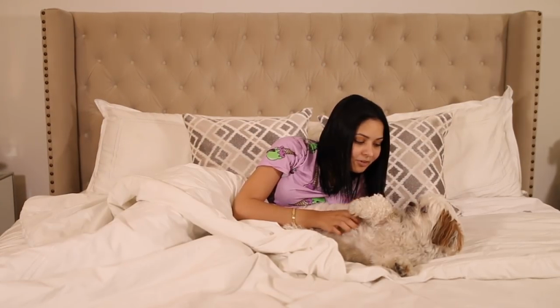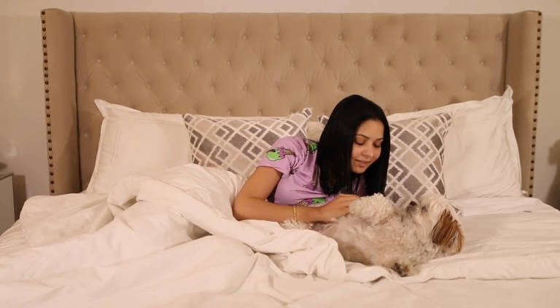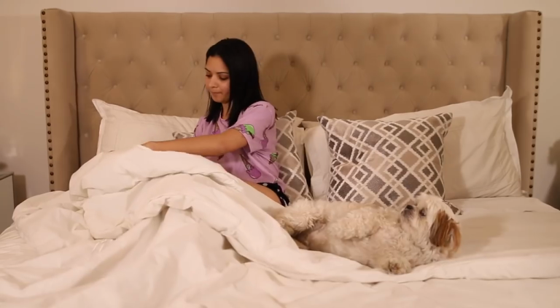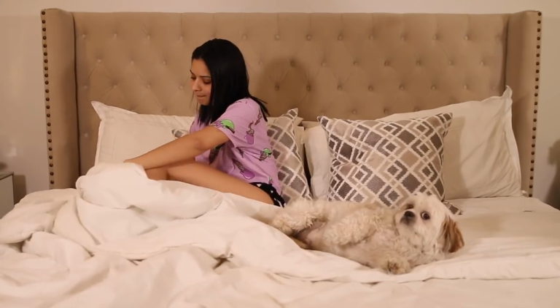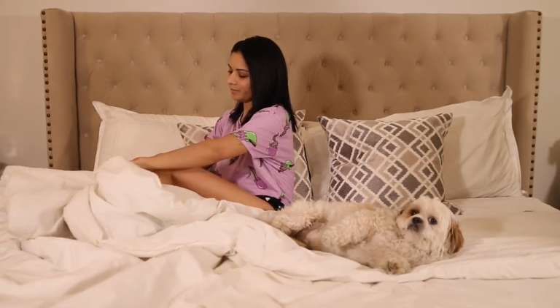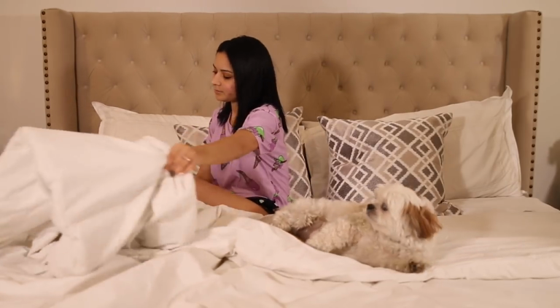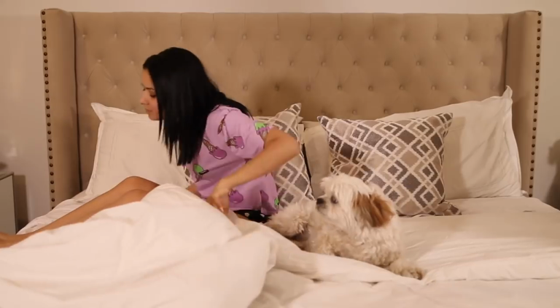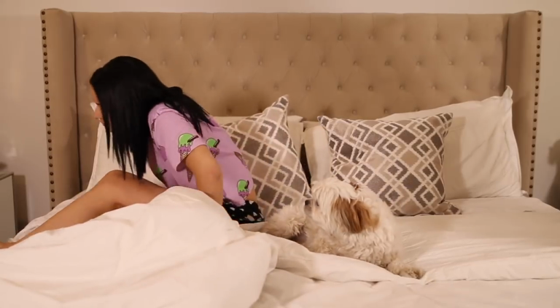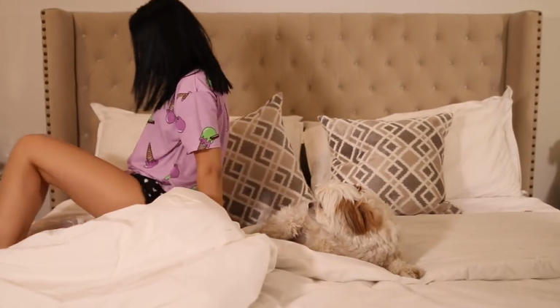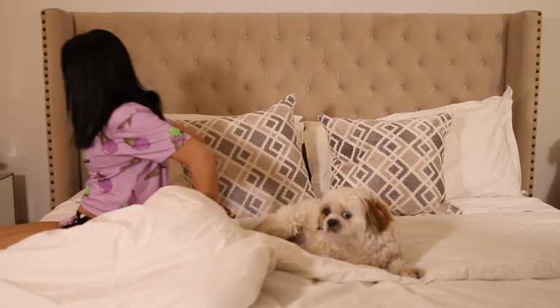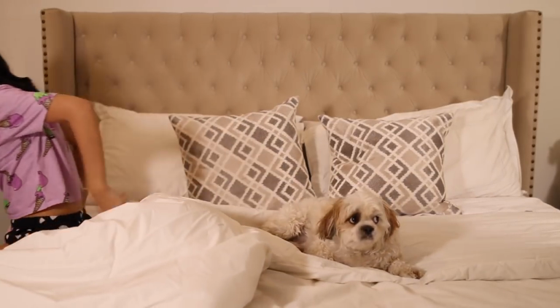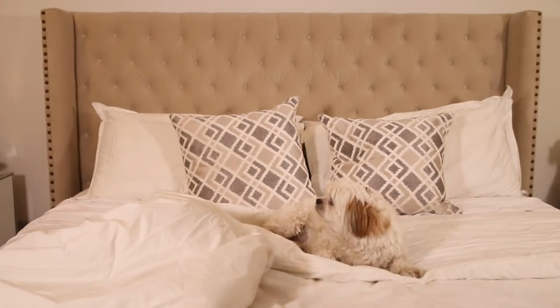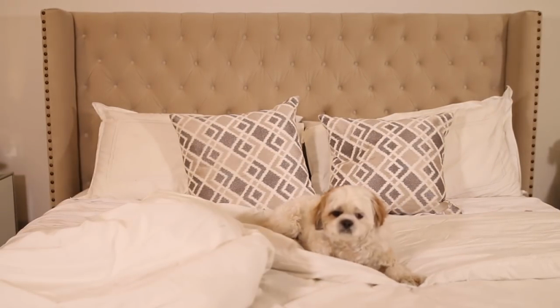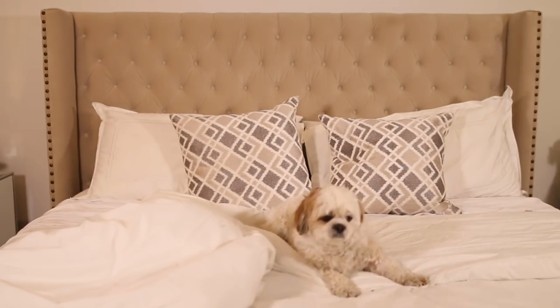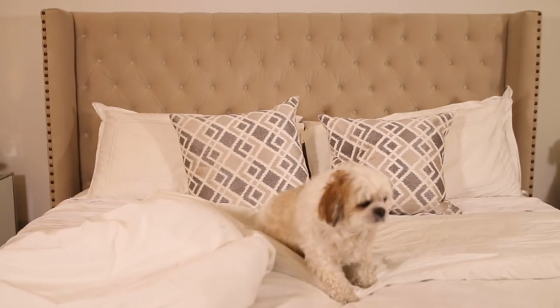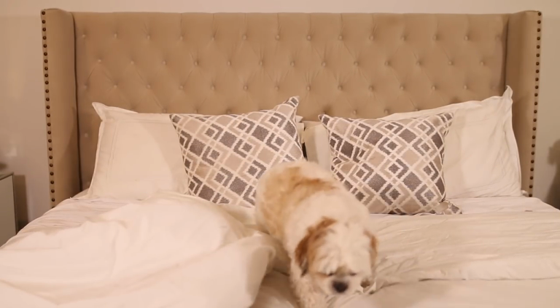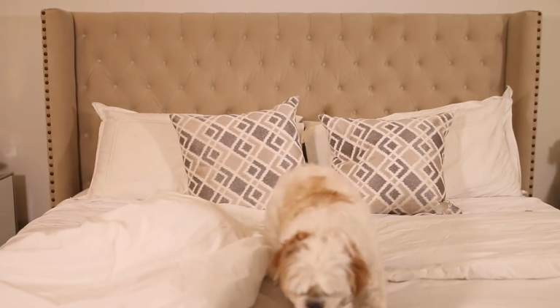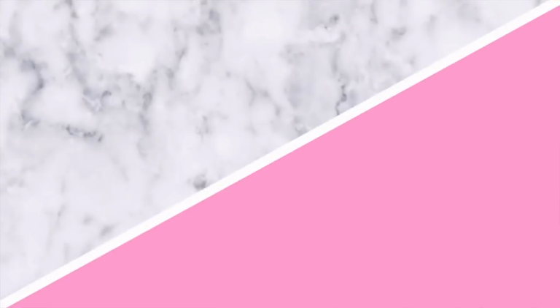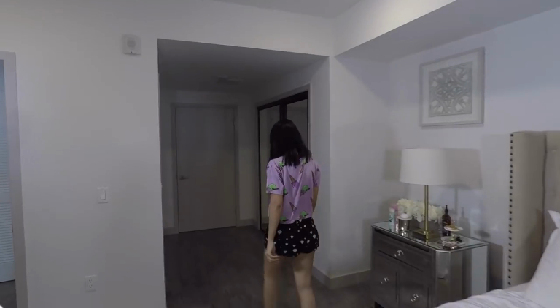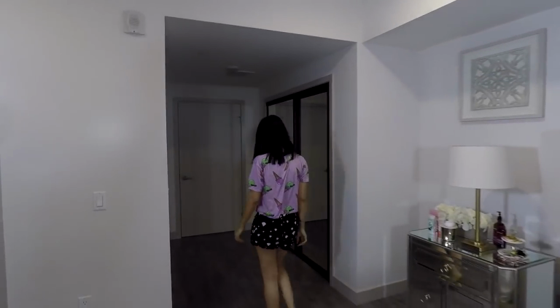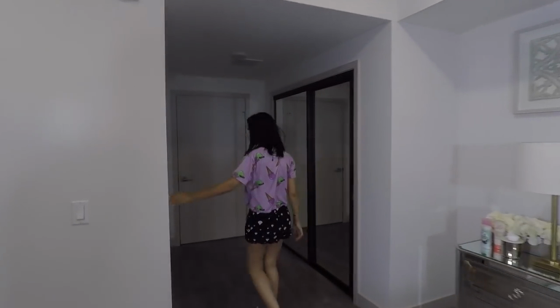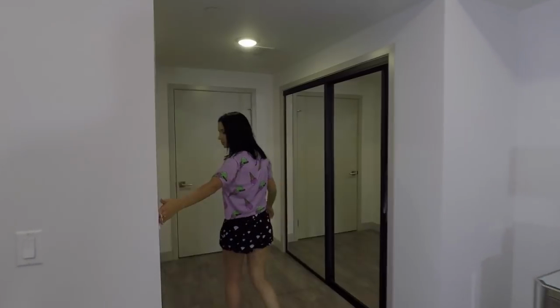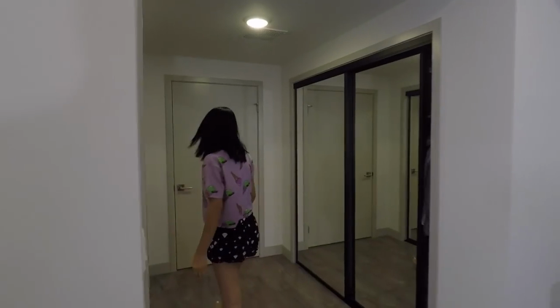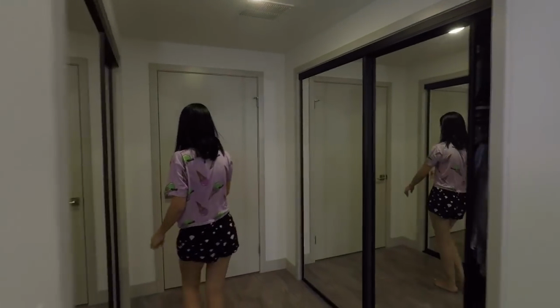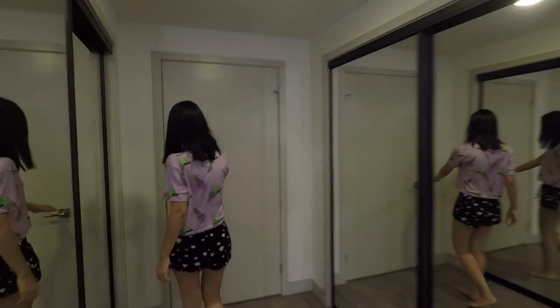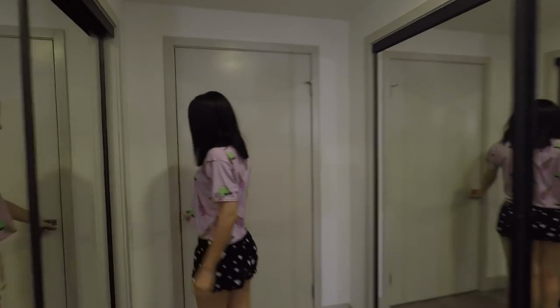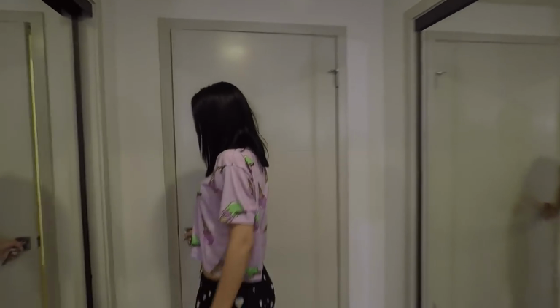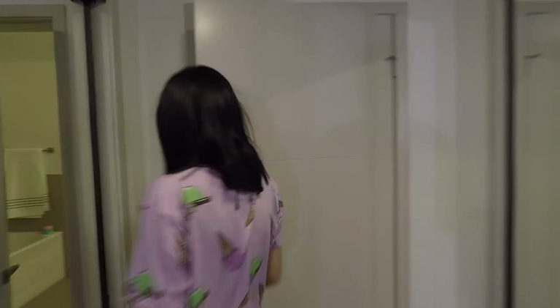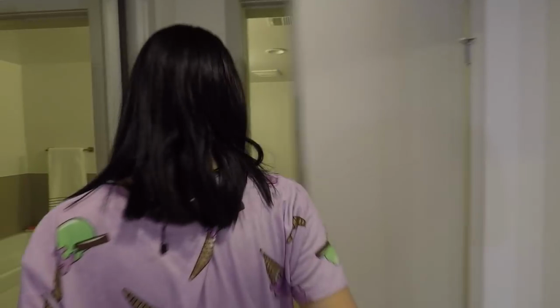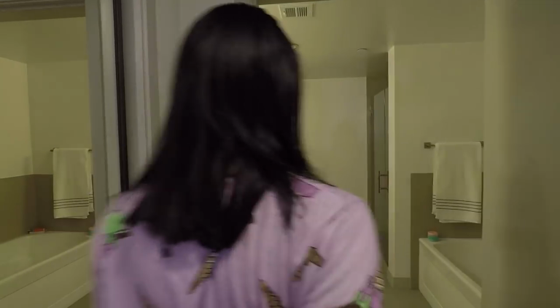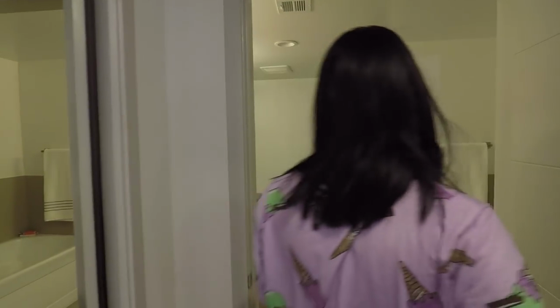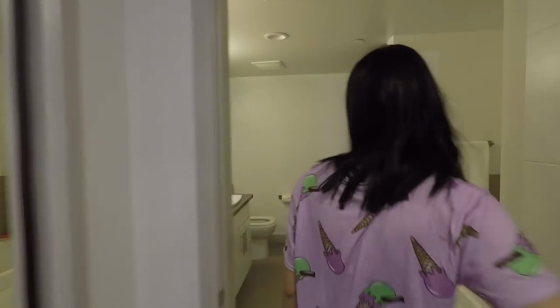Good morning! So the first thing I like to do as soon as I wake up is play with my little Mackie boy. He's already been back from his walk, so we just cuddle for a bit. After that, I make my way to the bathroom.